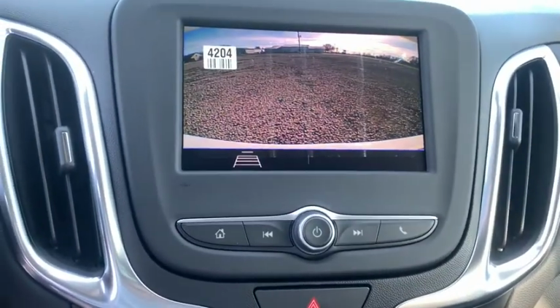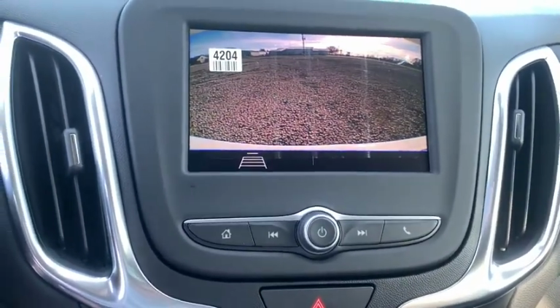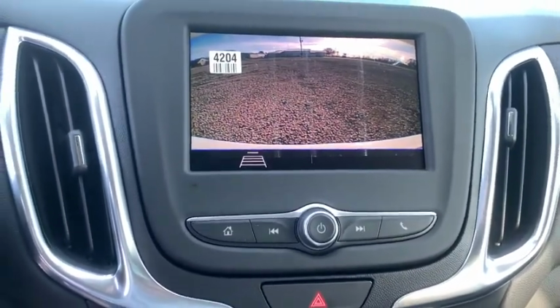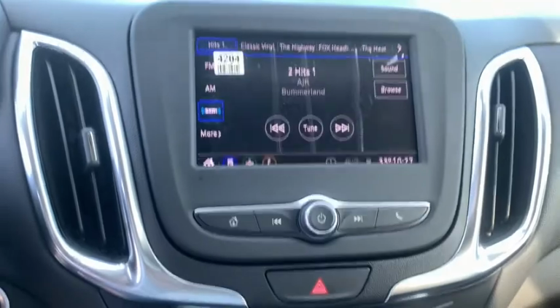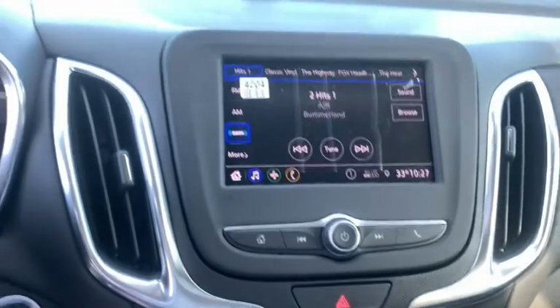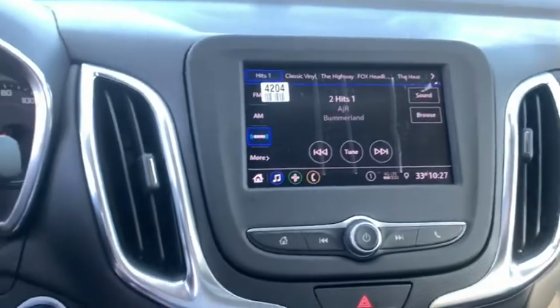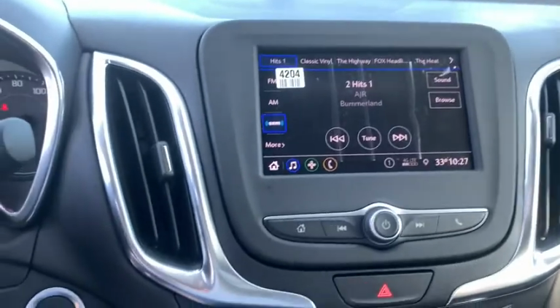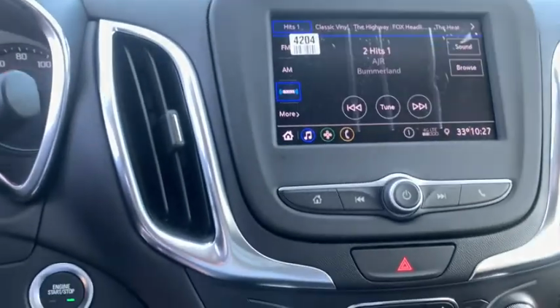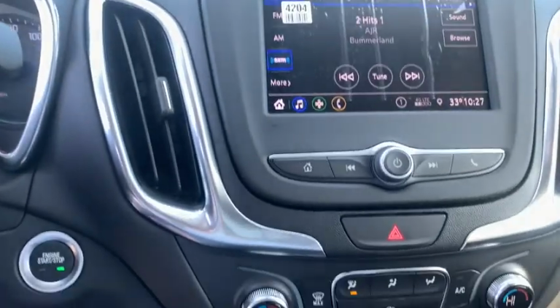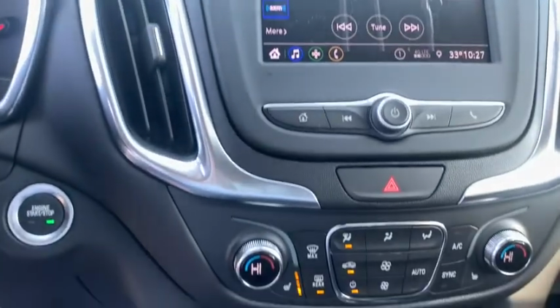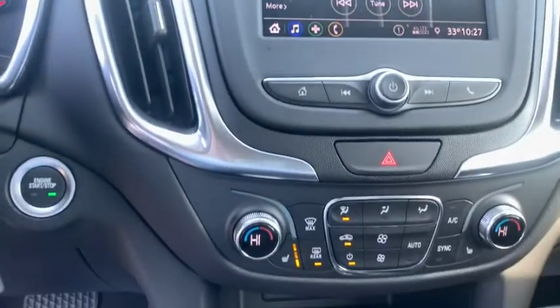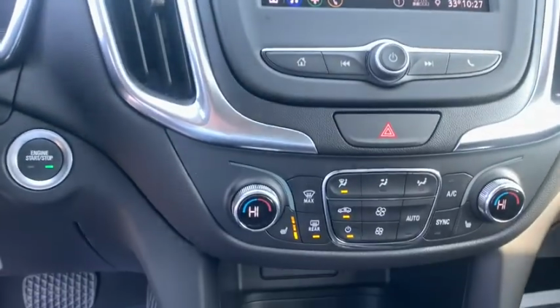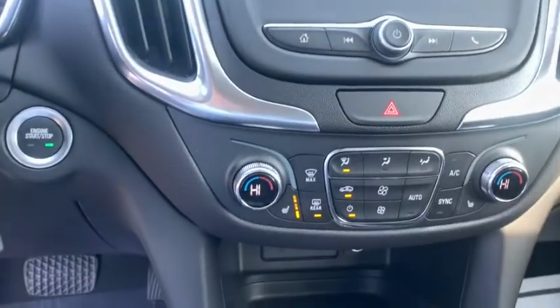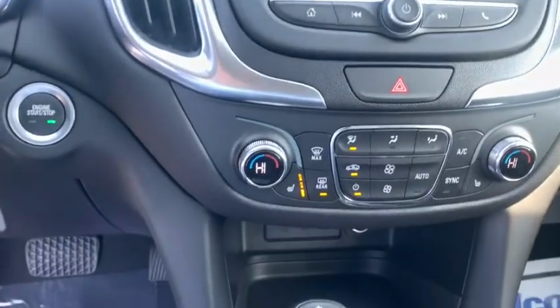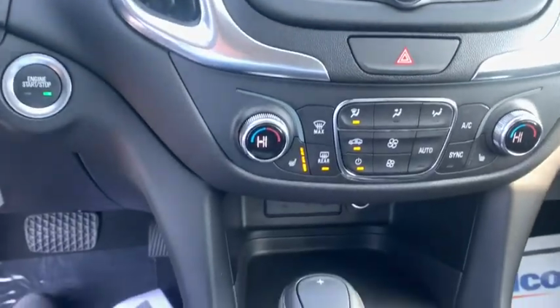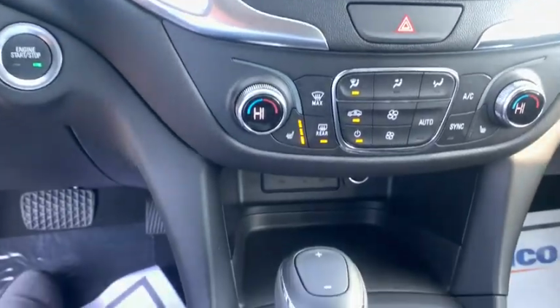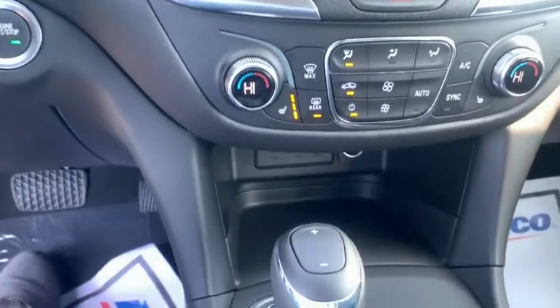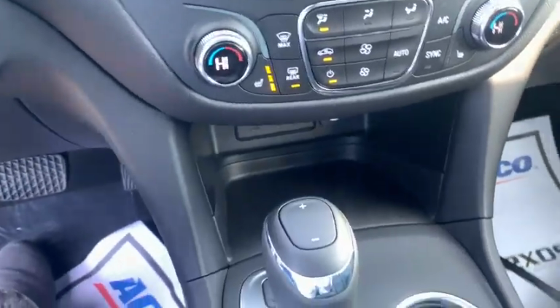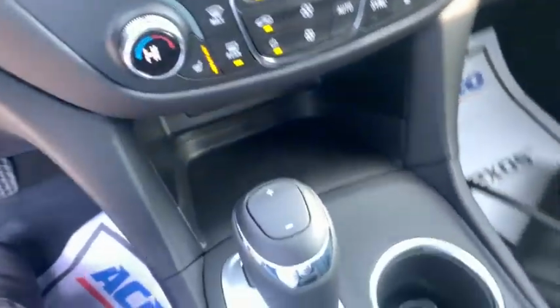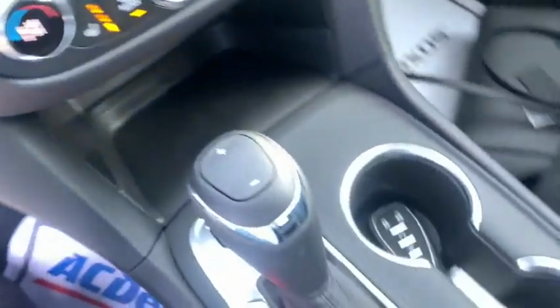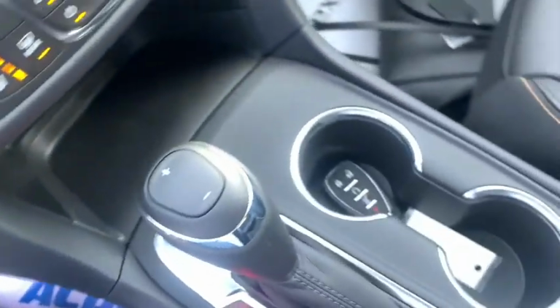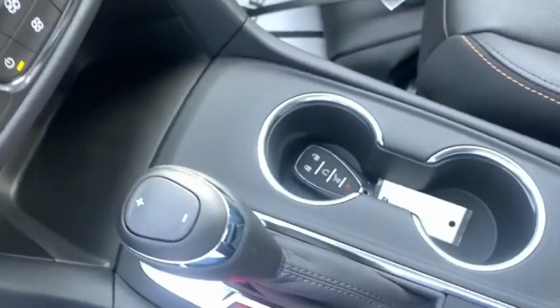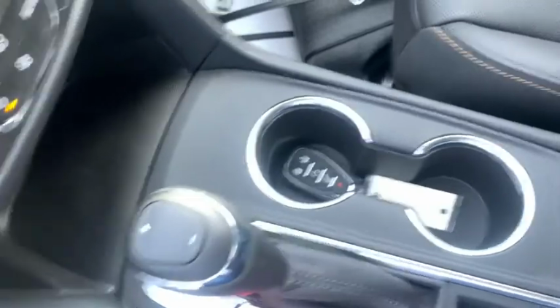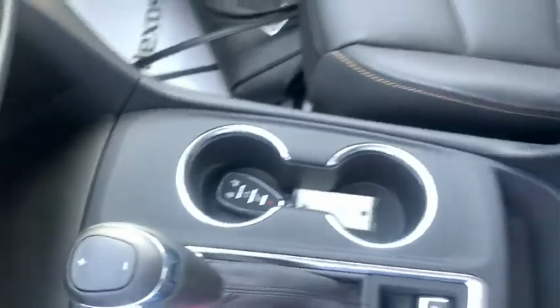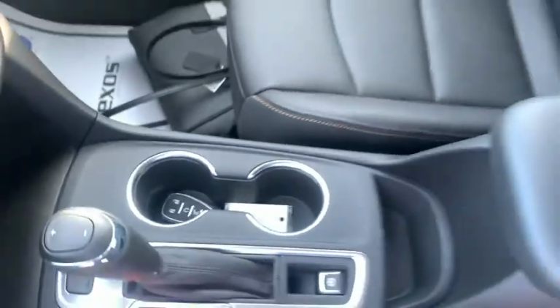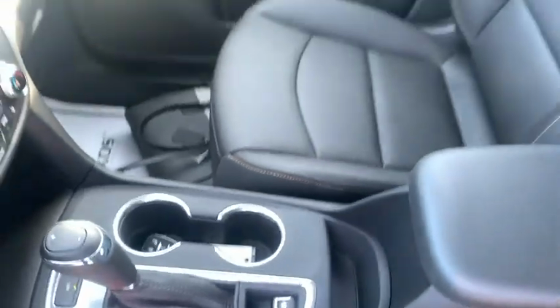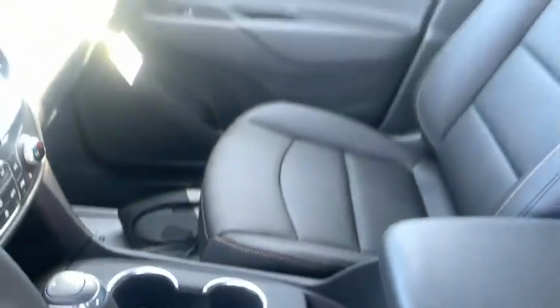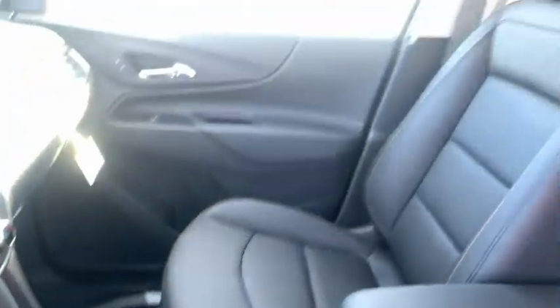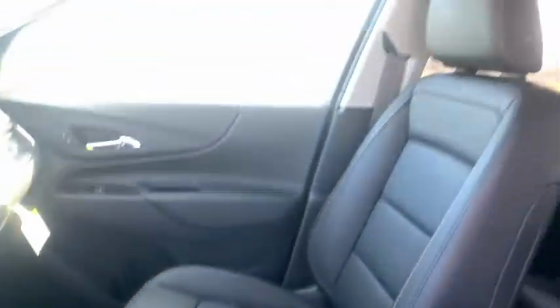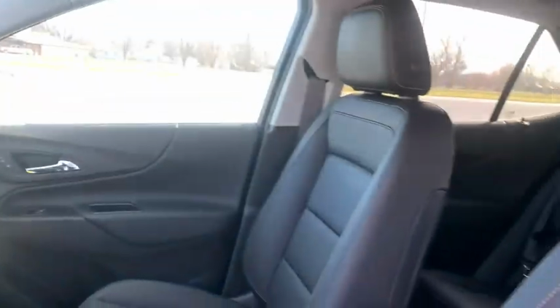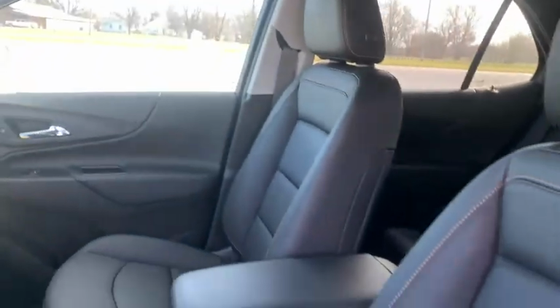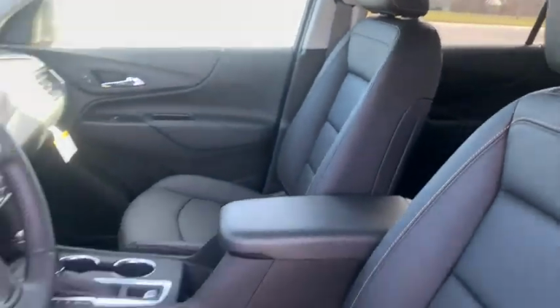Fog lights, power windows, electronic stability control, trip computer, rear window defroster, compass, remote keyless entry, tachometer.